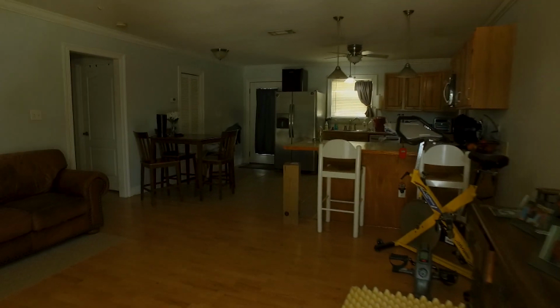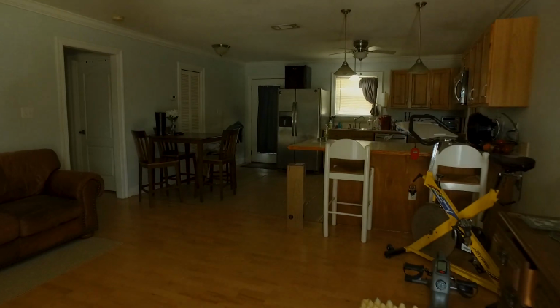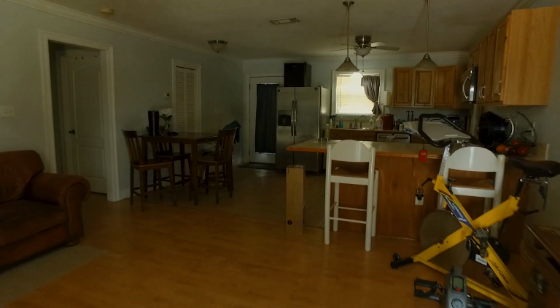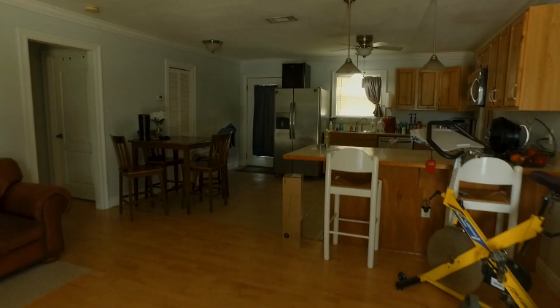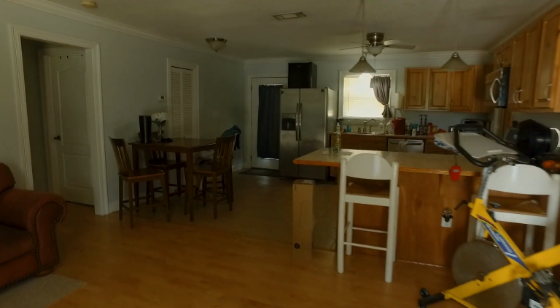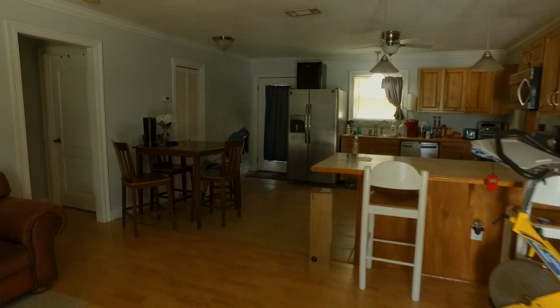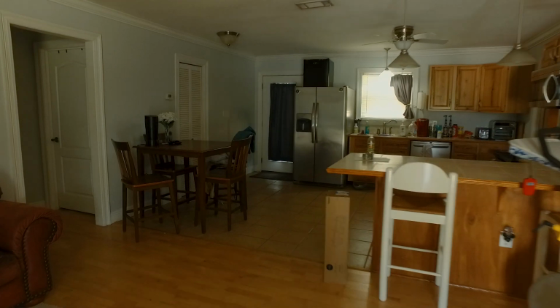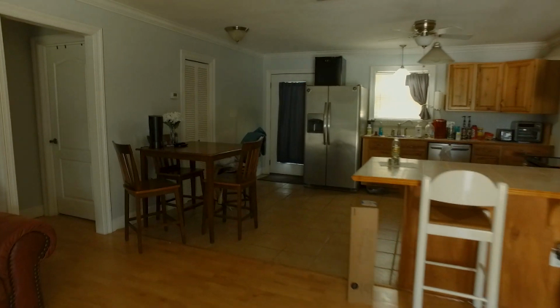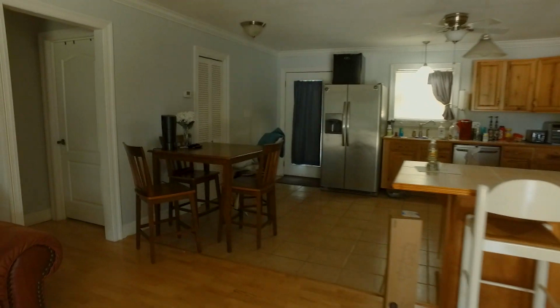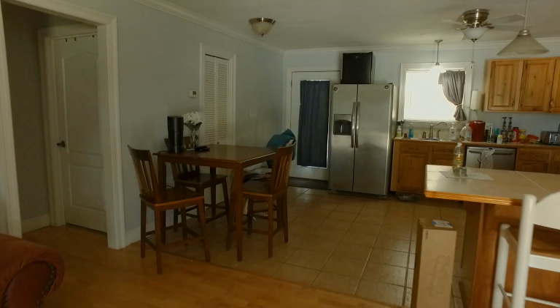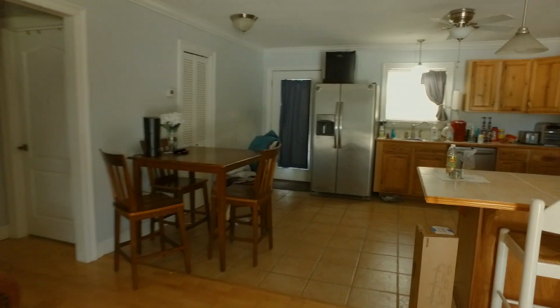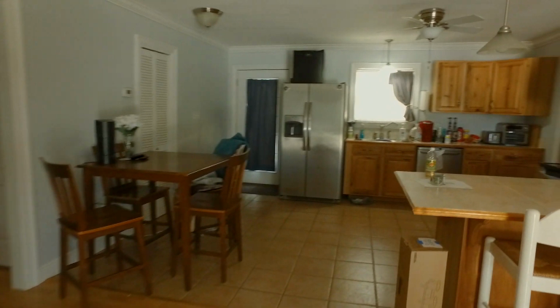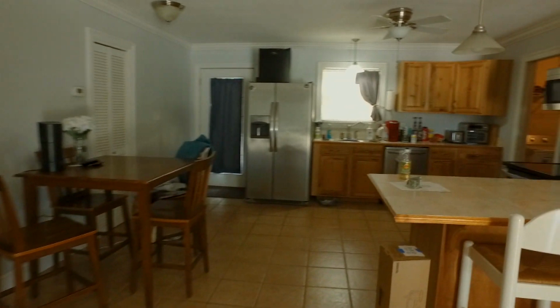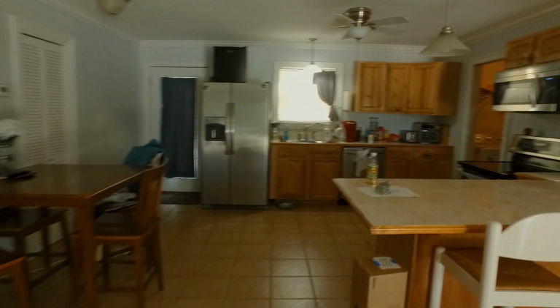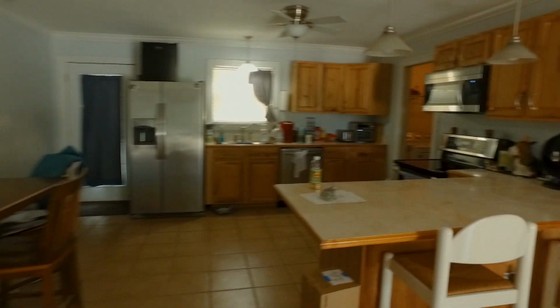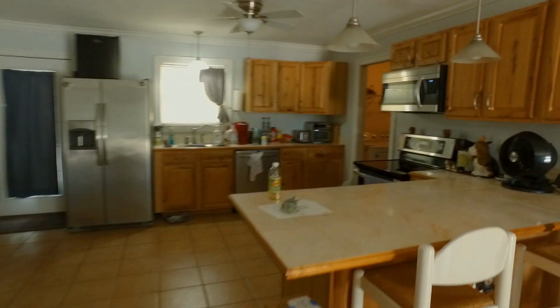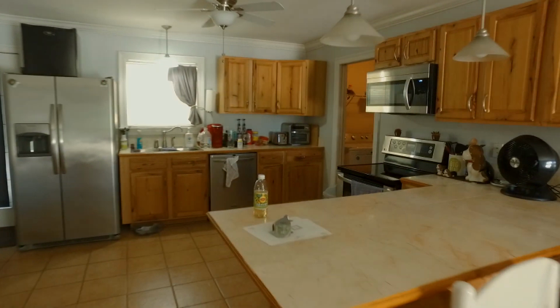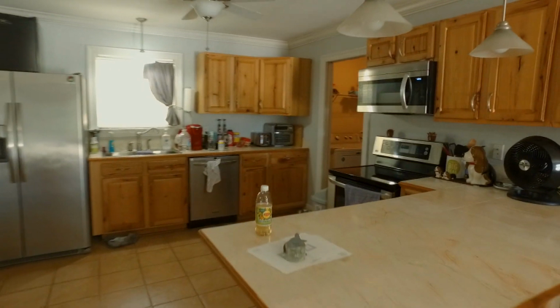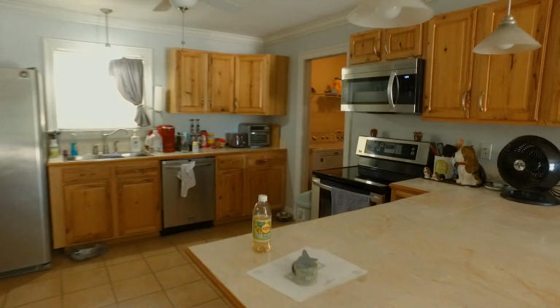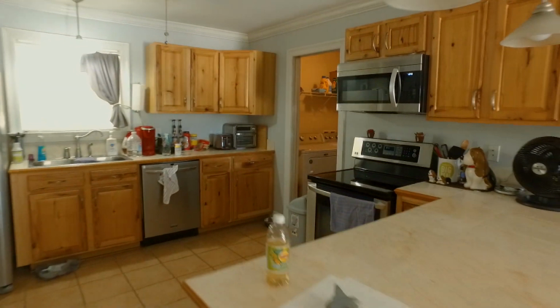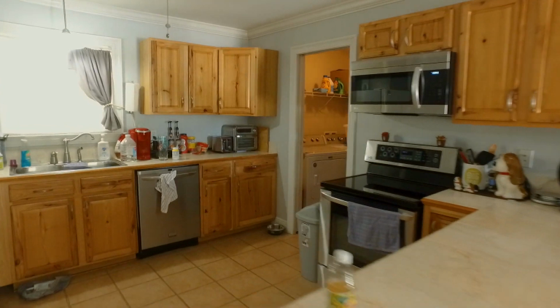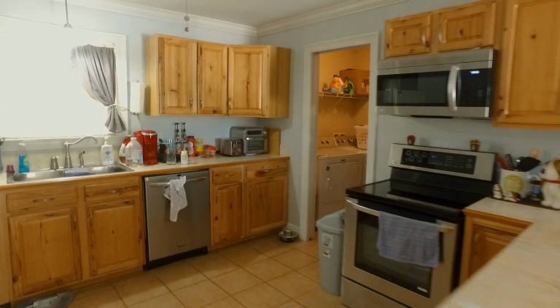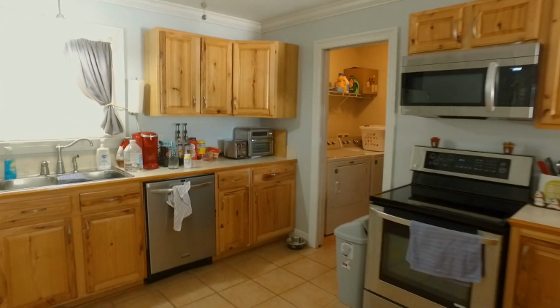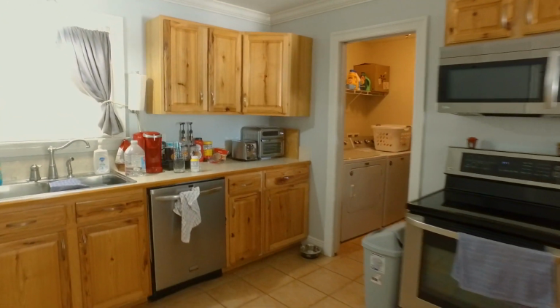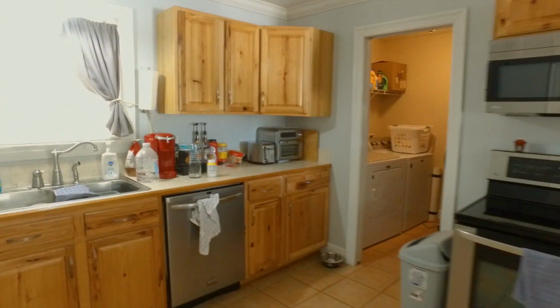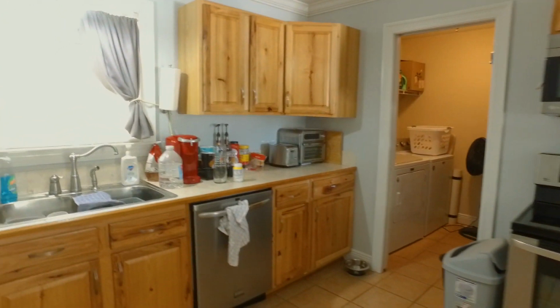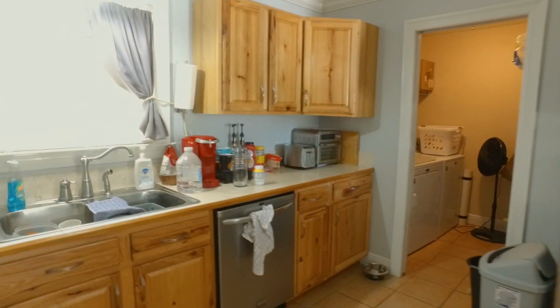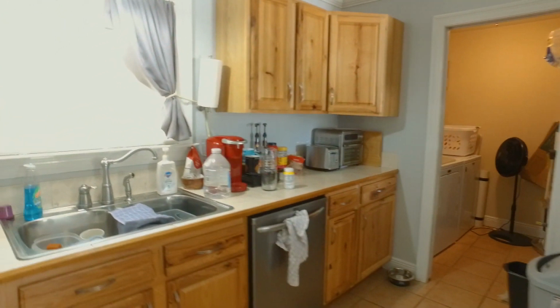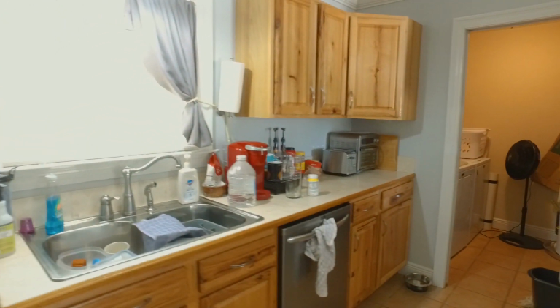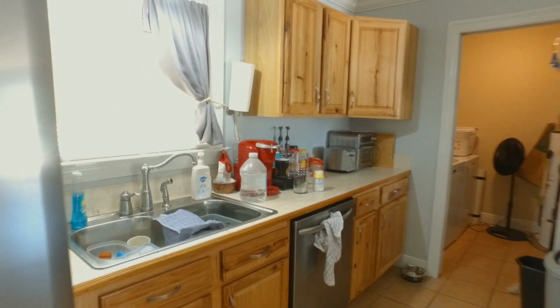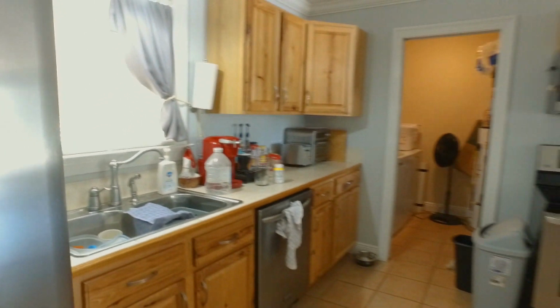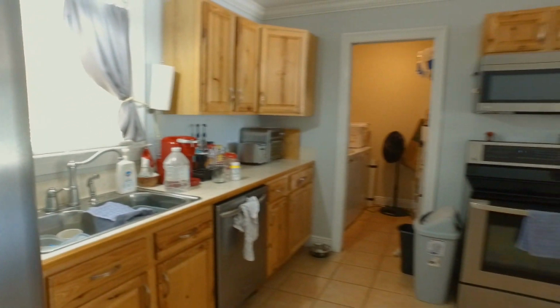So basically you've got an open floor plan, hardwood floors, tiled kitchen, inside laundry room, nice cabinets, tile countertops, and all stainless appliances.